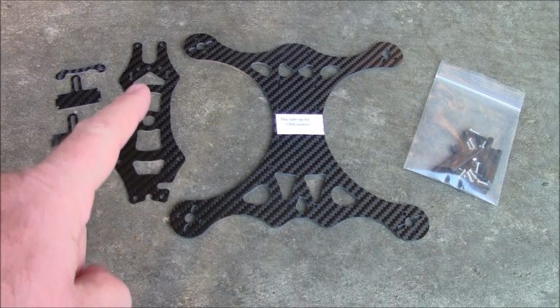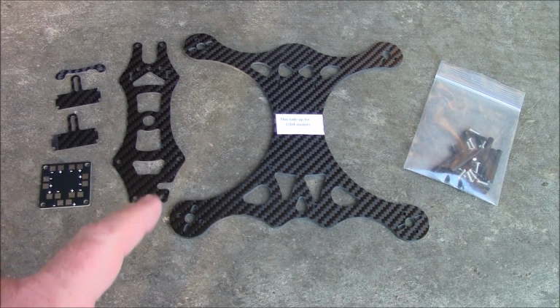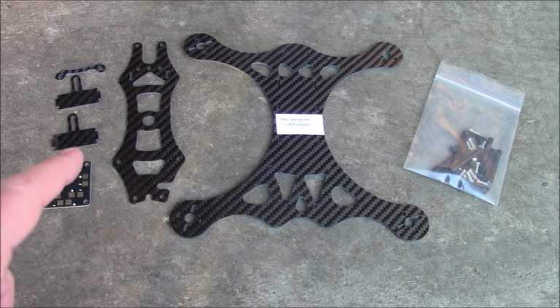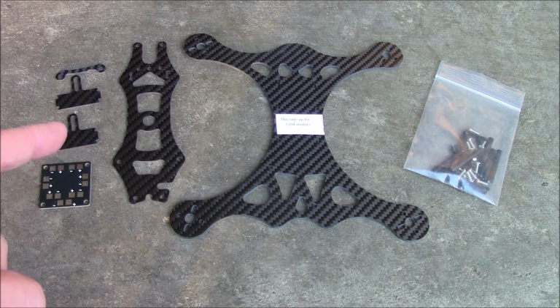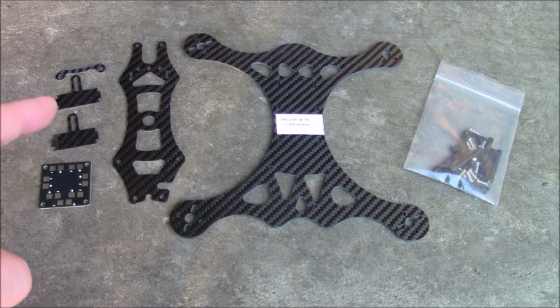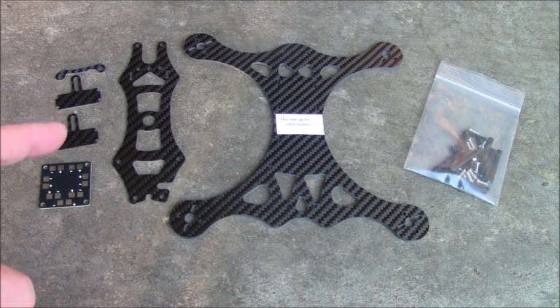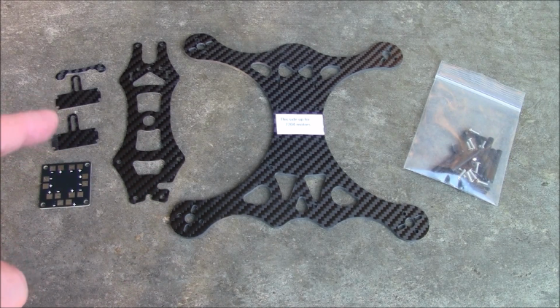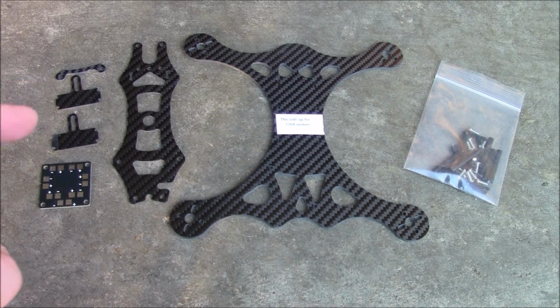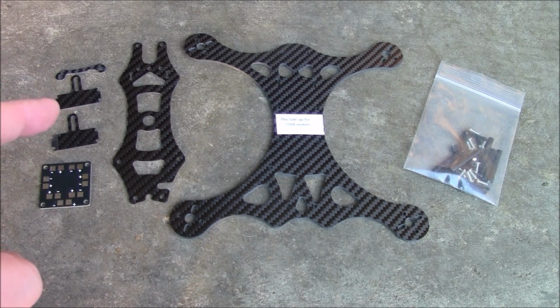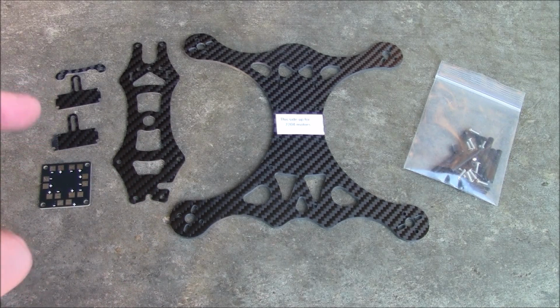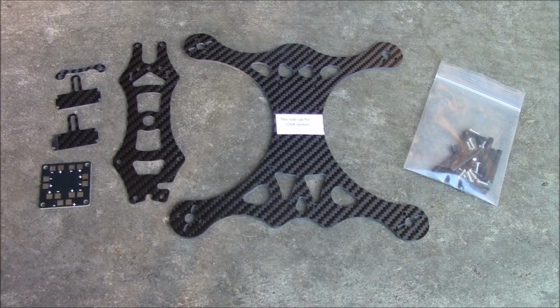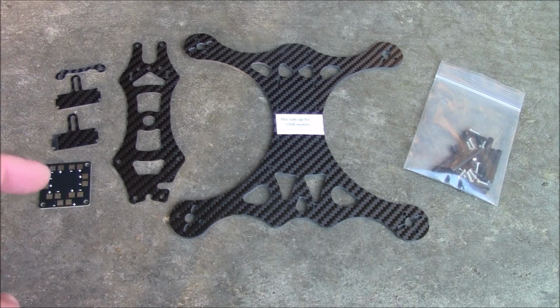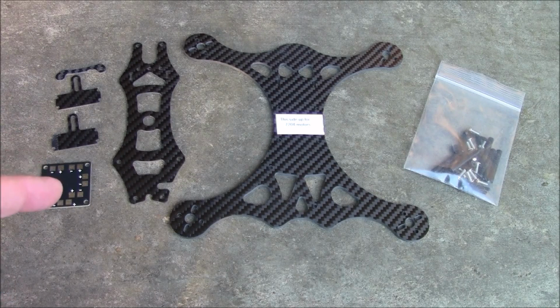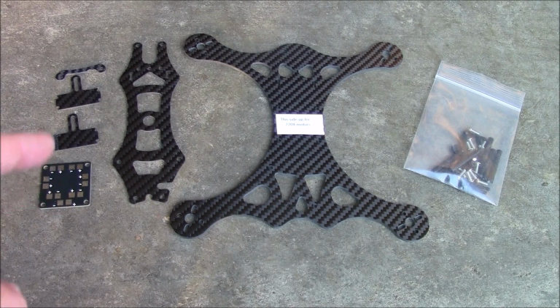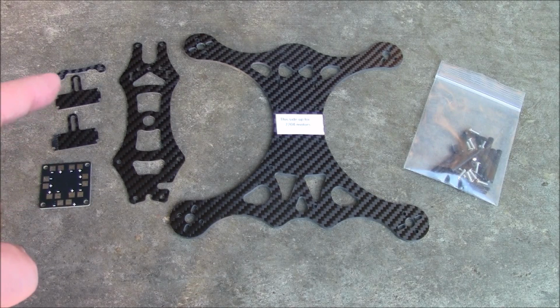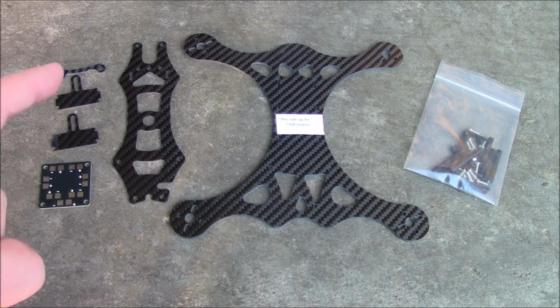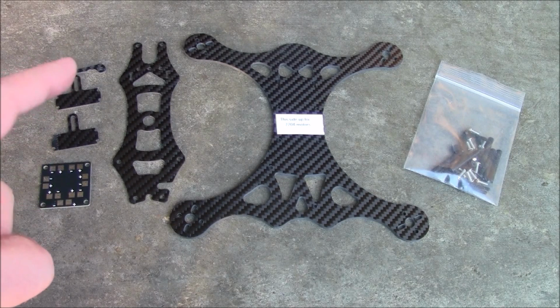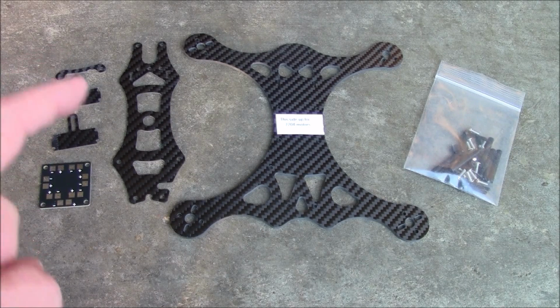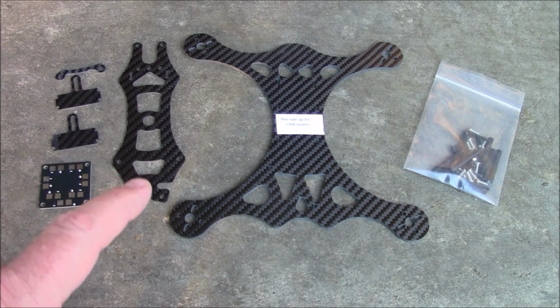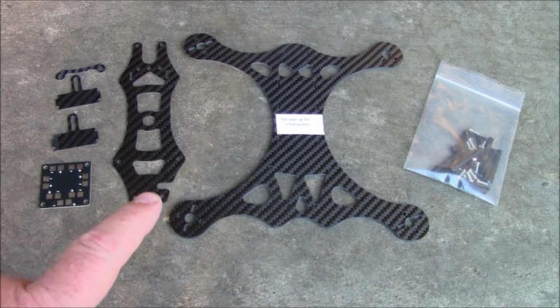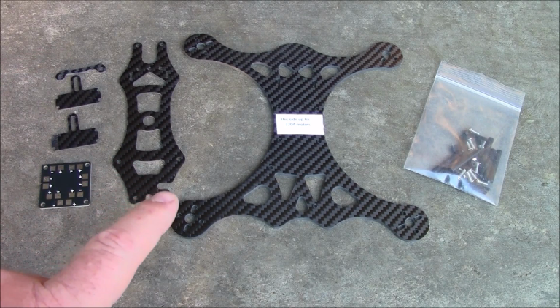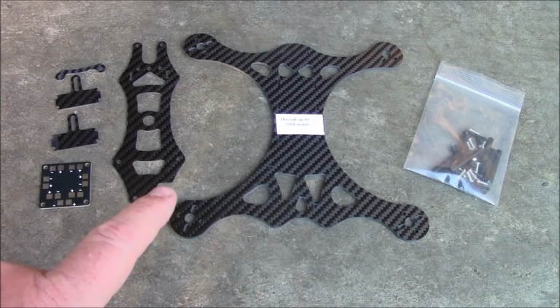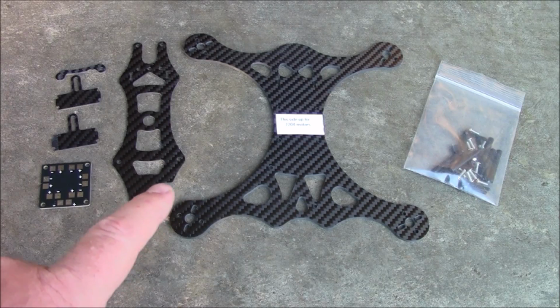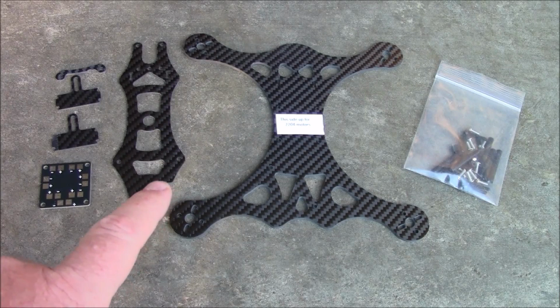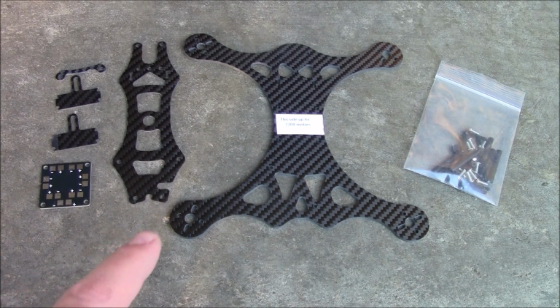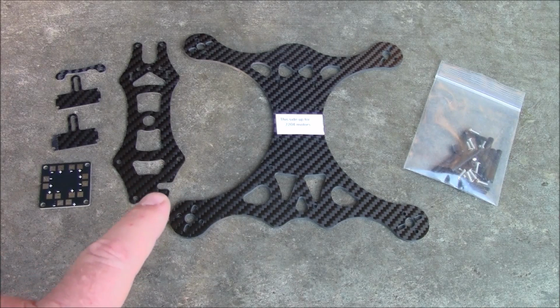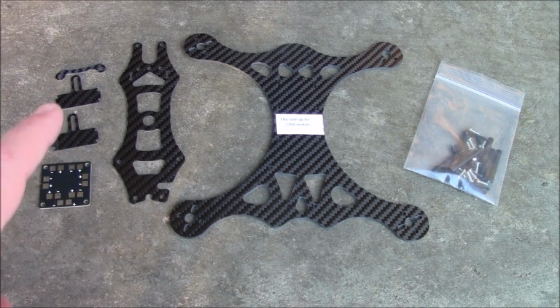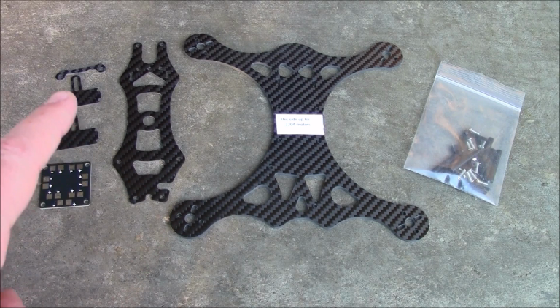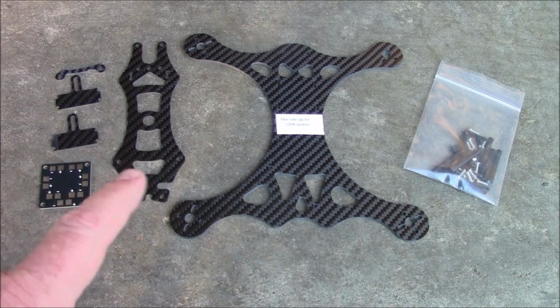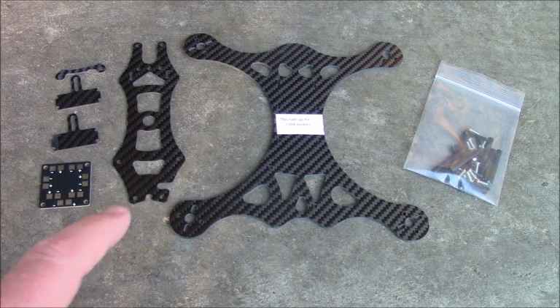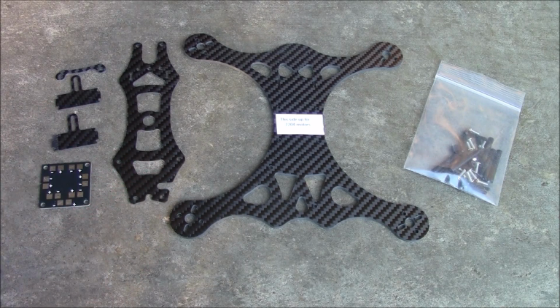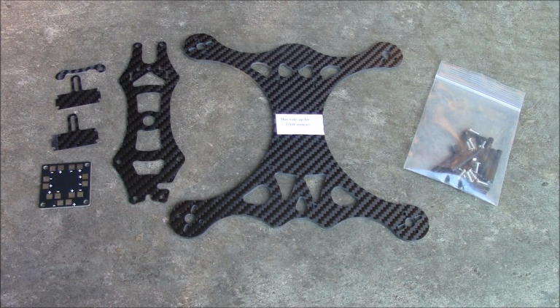It has the upper plate here. It has two camera mounts that go up in the front. It has a power distribution board and has this little piece here, so when you put your power cable up over the top through this little notch here, this thing goes across and helps hold it in.